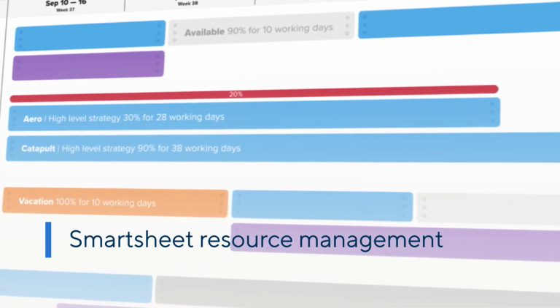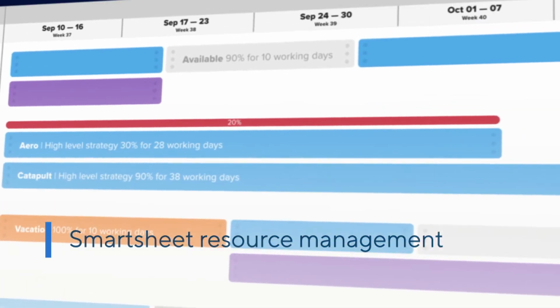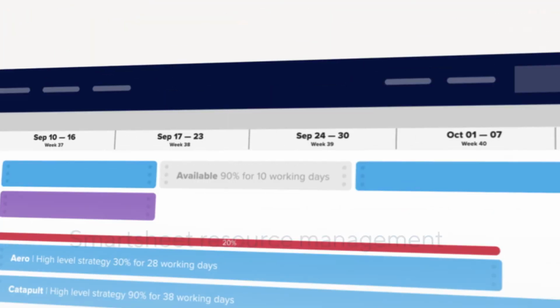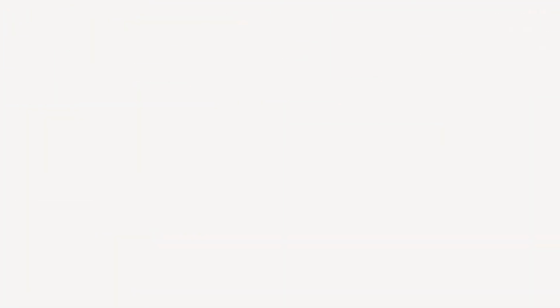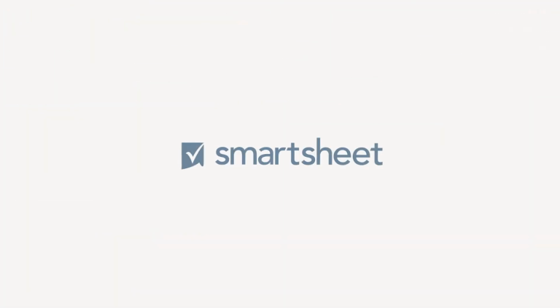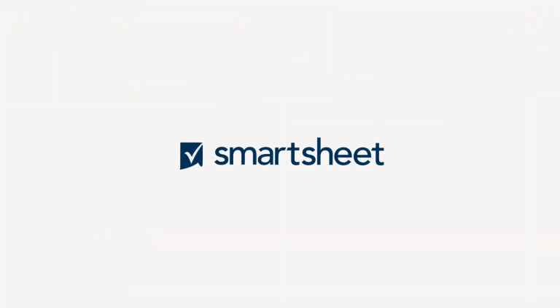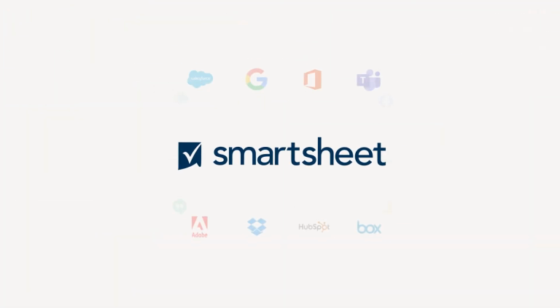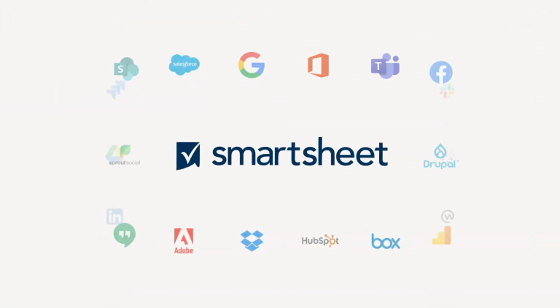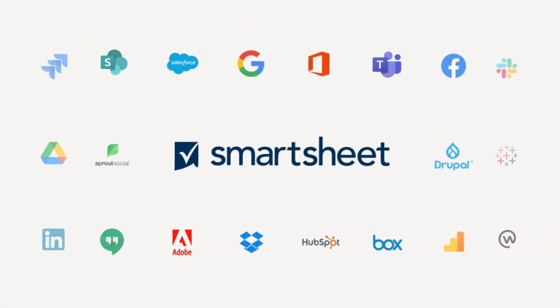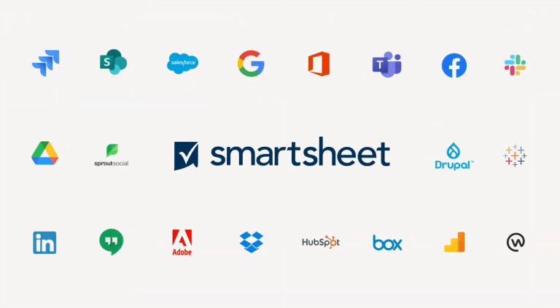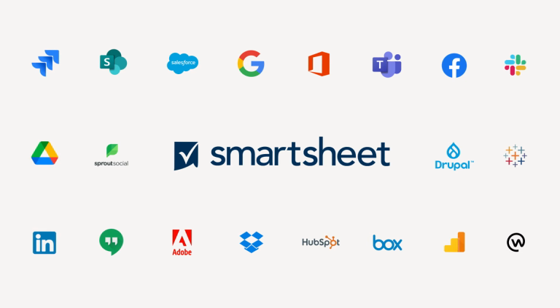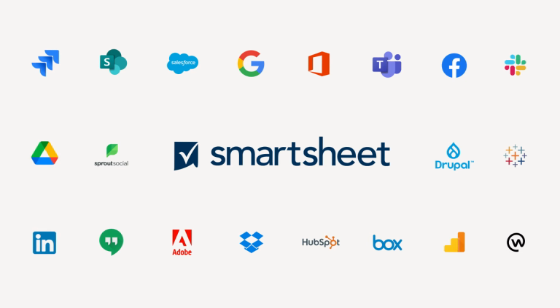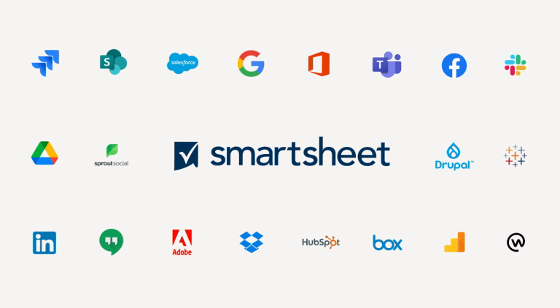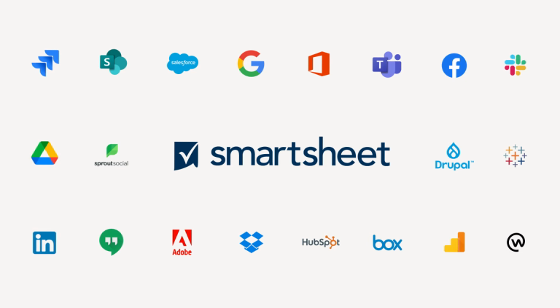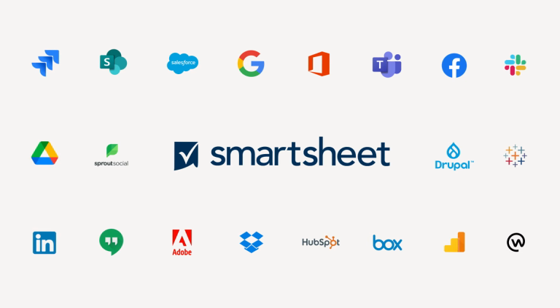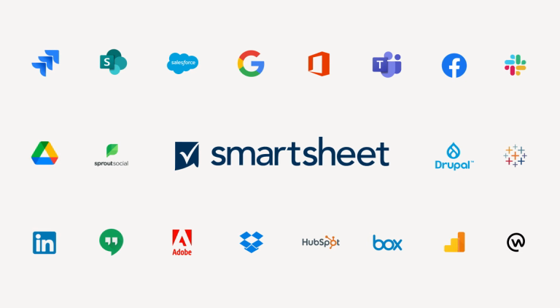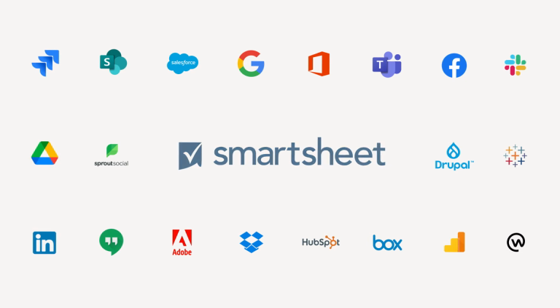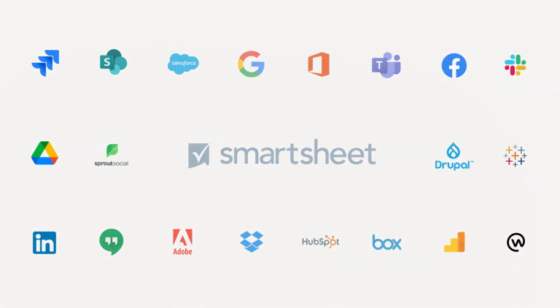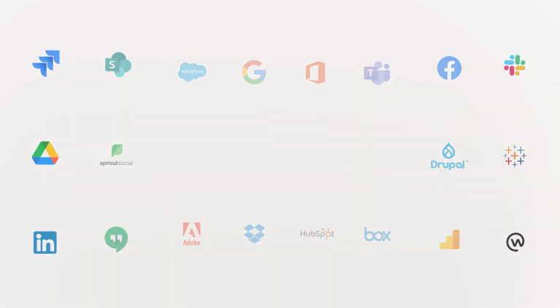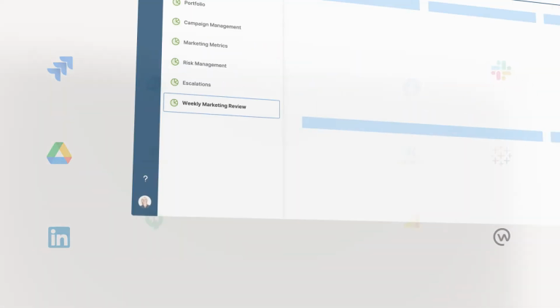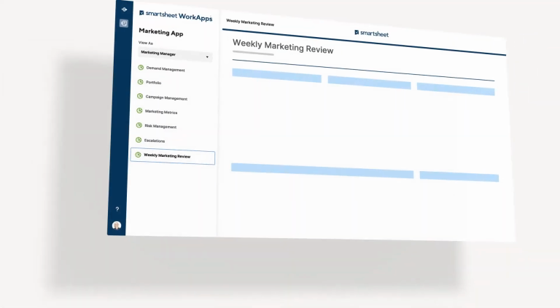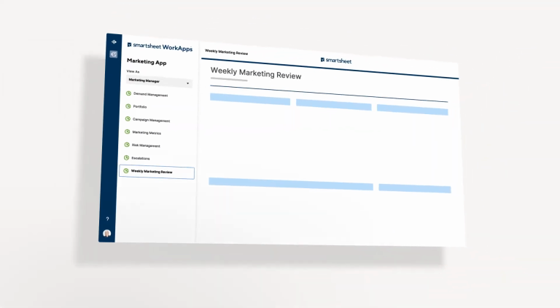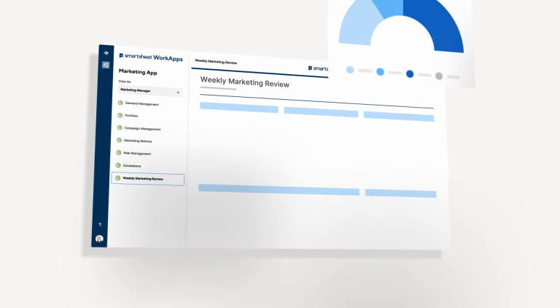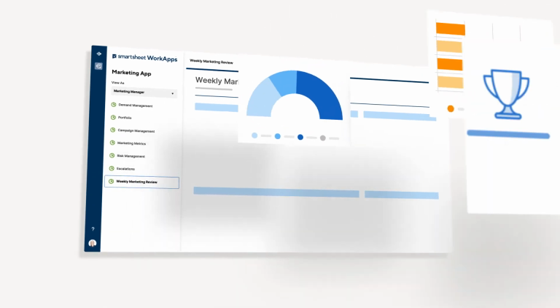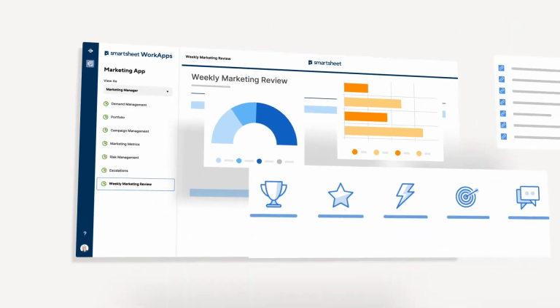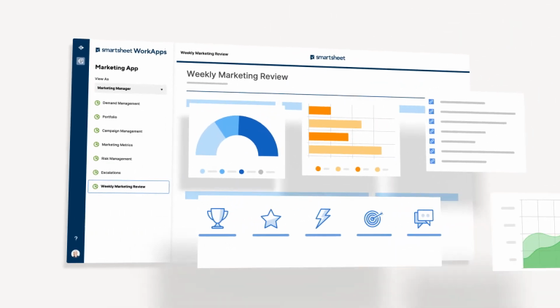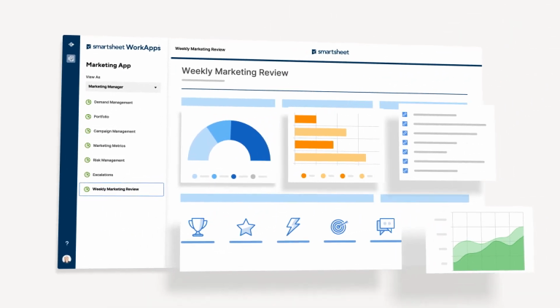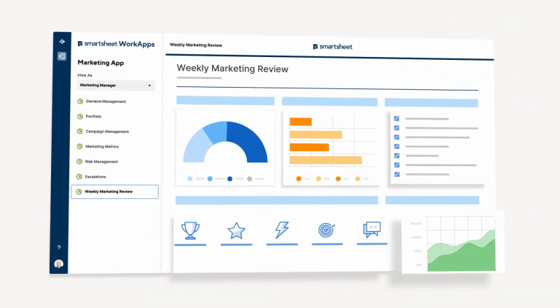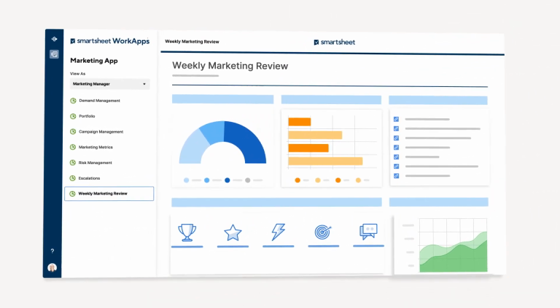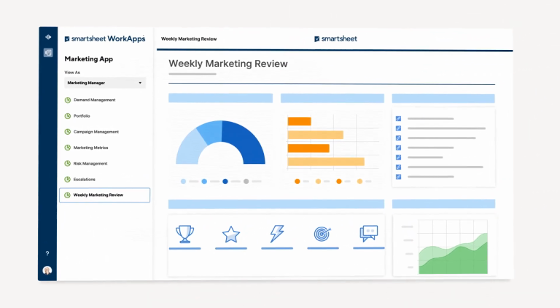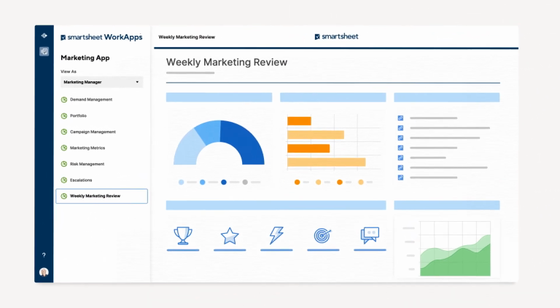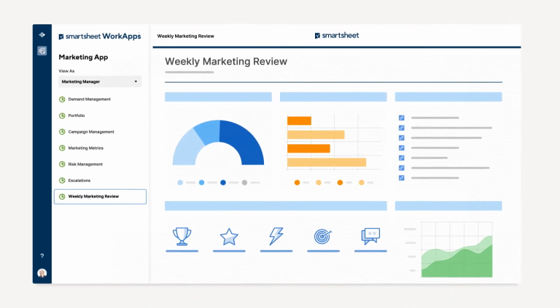Smartsheet for Marketing's leading integrations enable your teams to pair operational insights with performance insights to give you end-to-end visibility into impact and ultimately the ROI of your content.